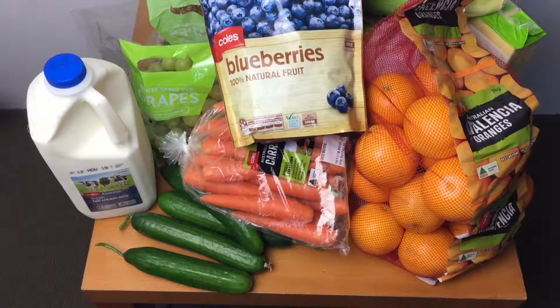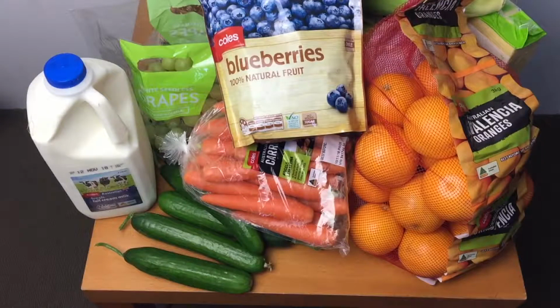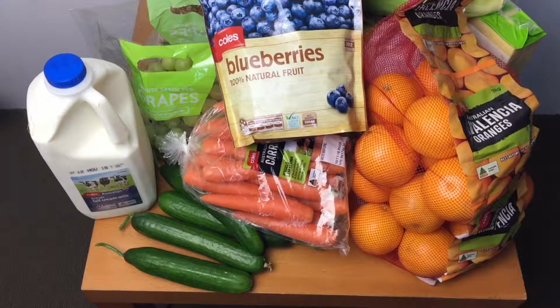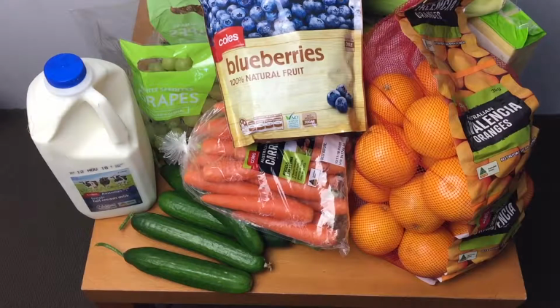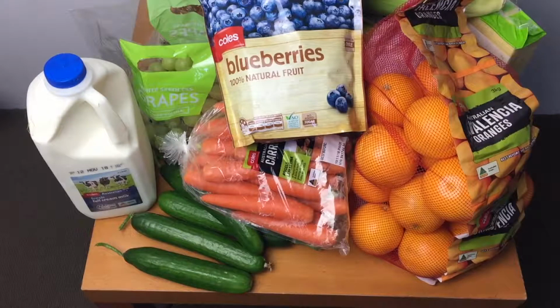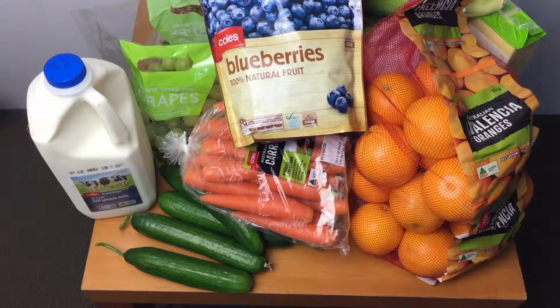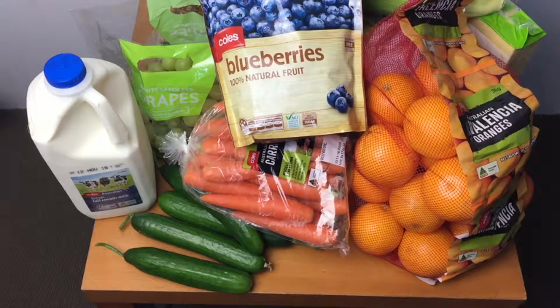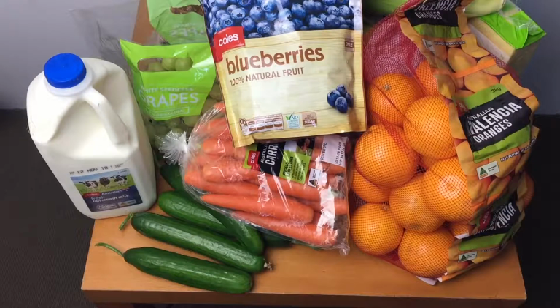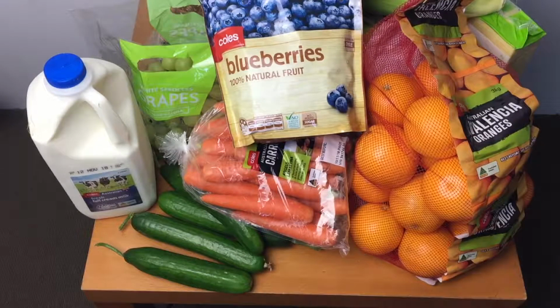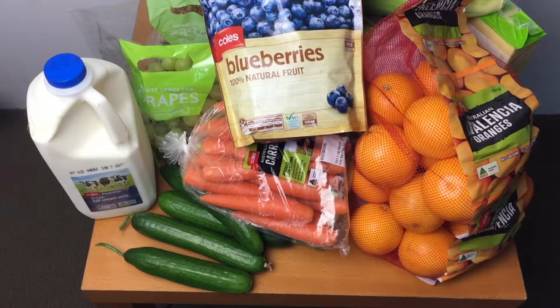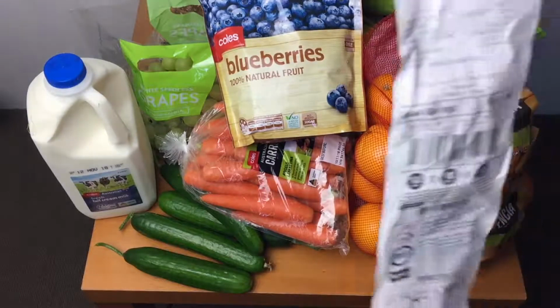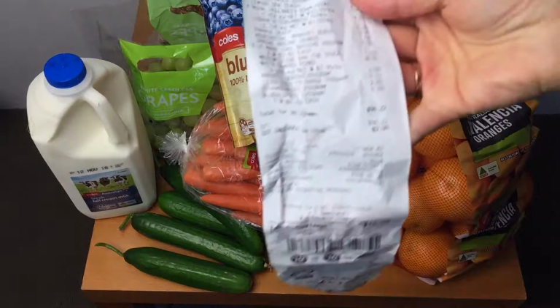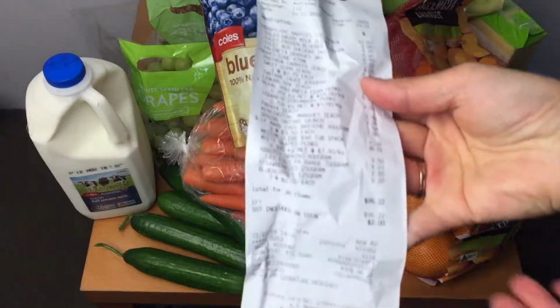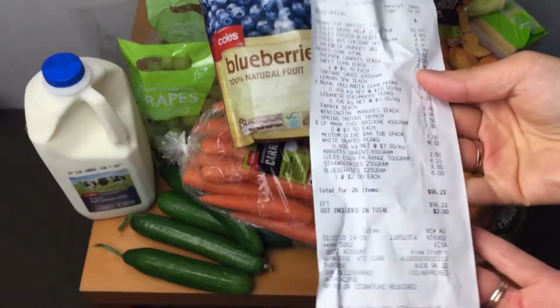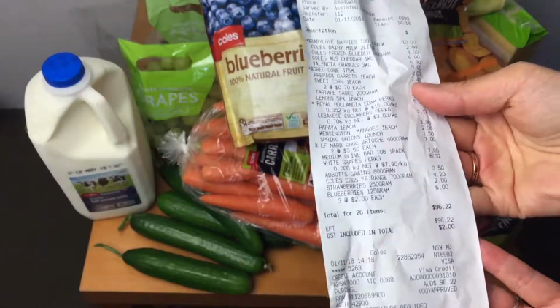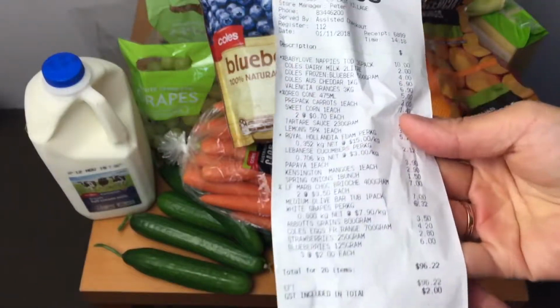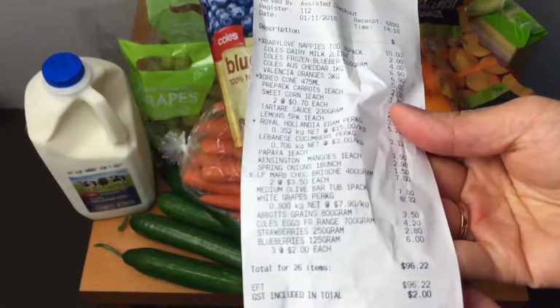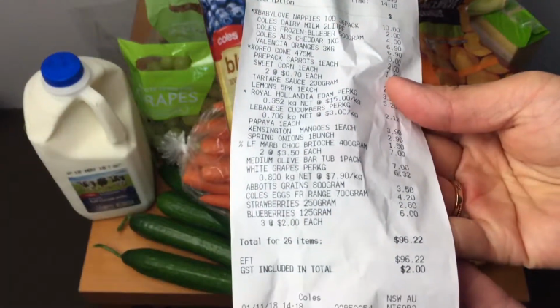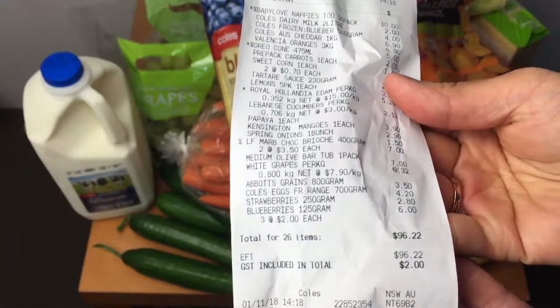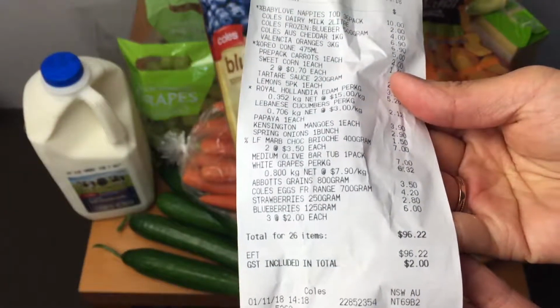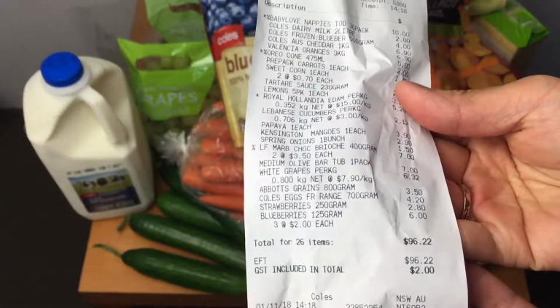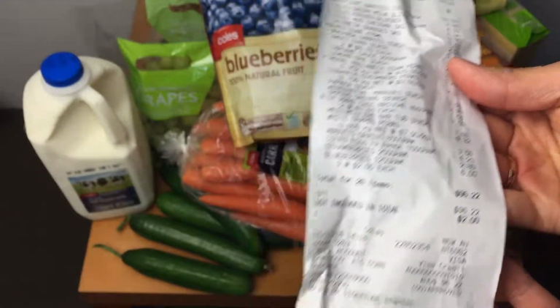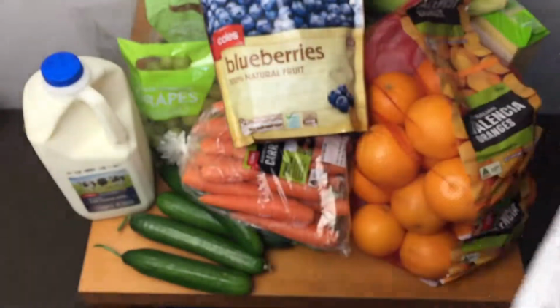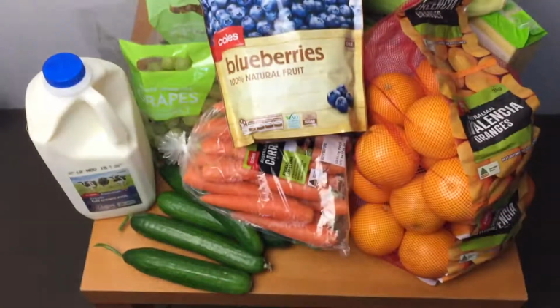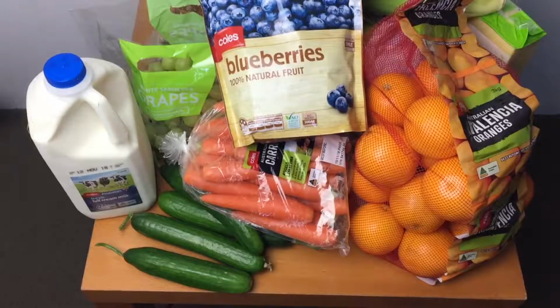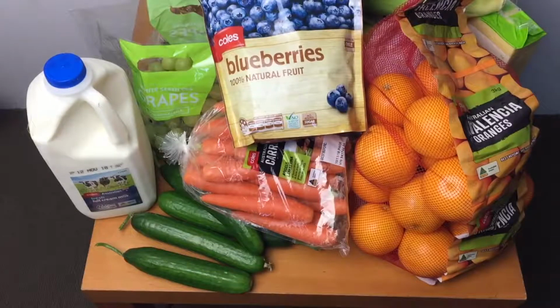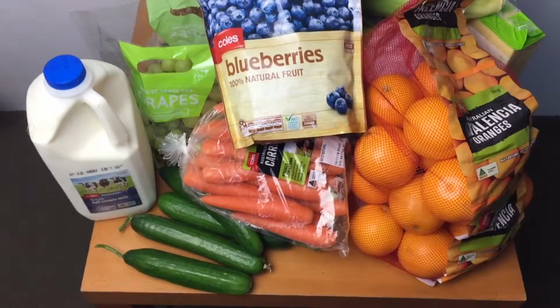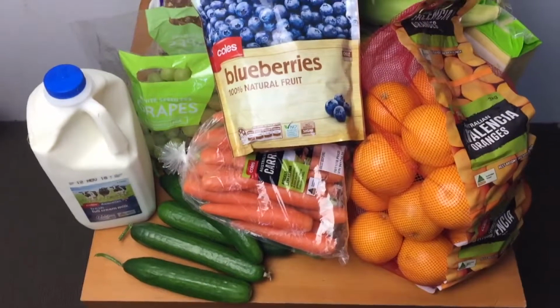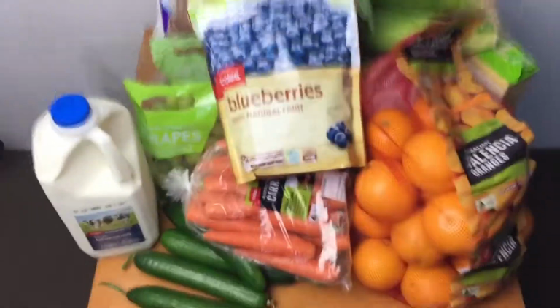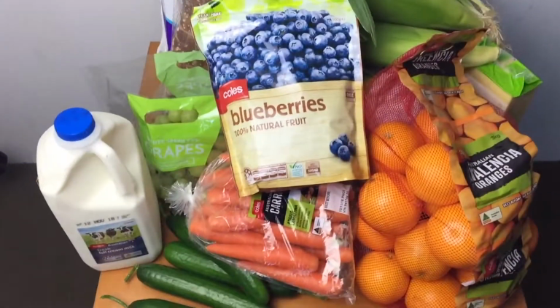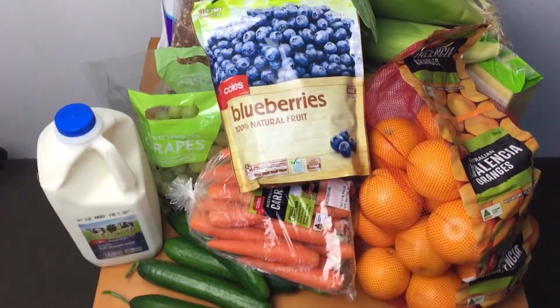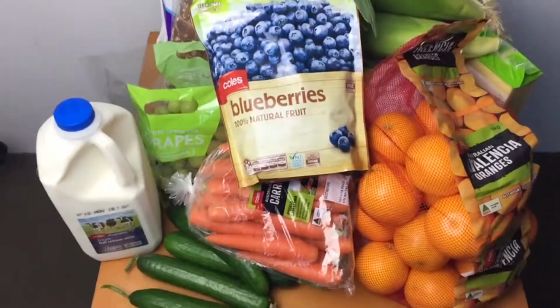That's in Coles. I have spent $0.96 and $0.22 on this. That's what you get in Australia in a supermarket.